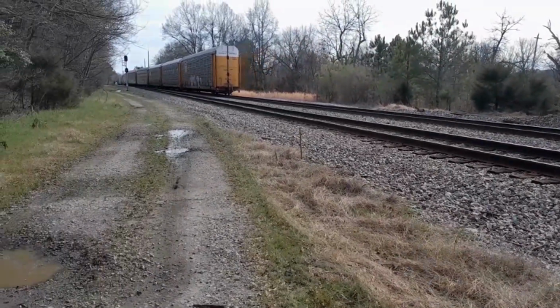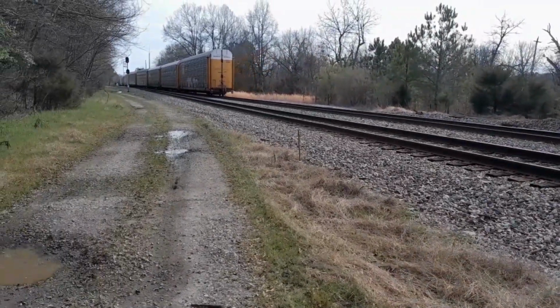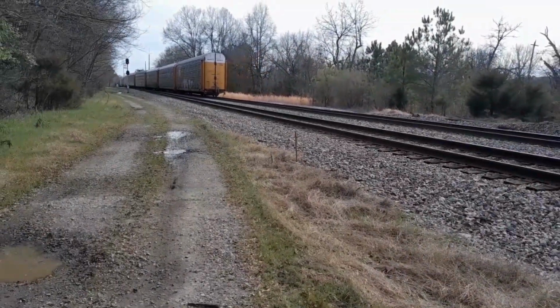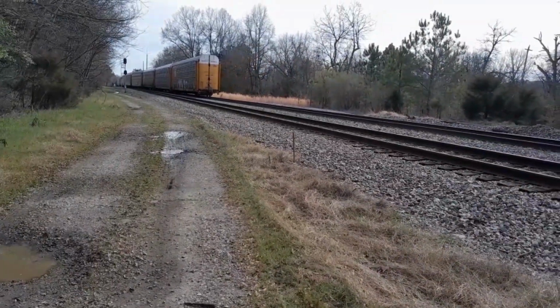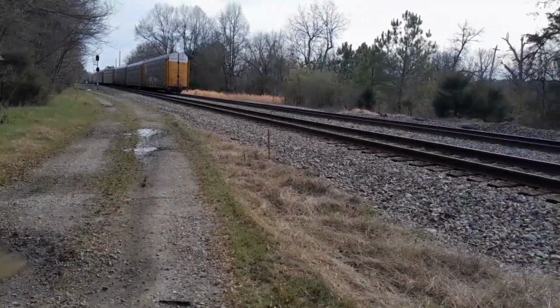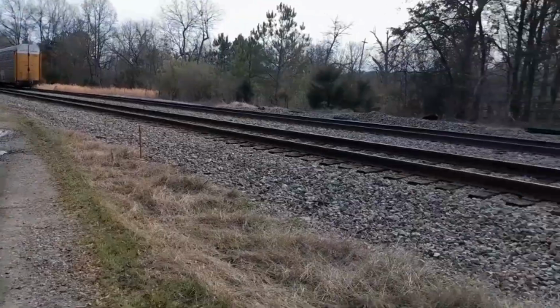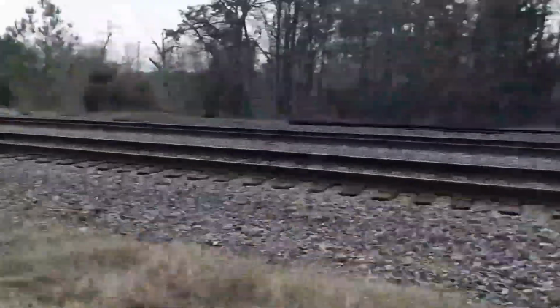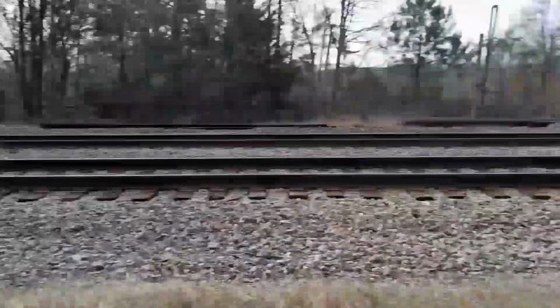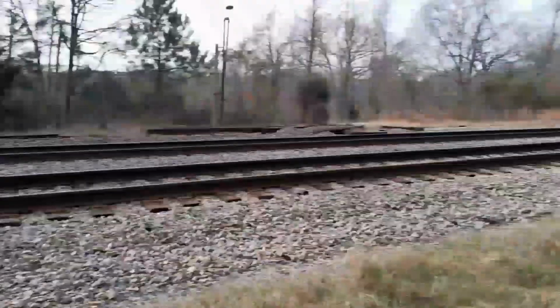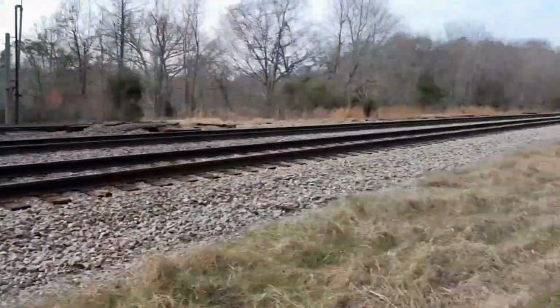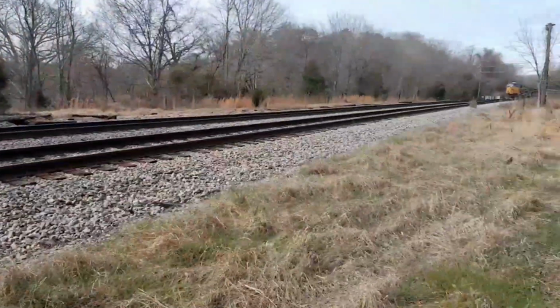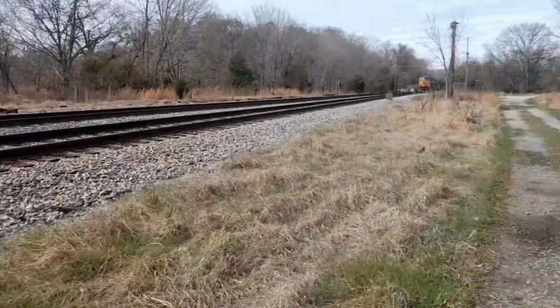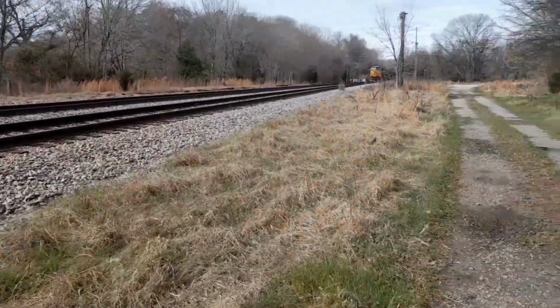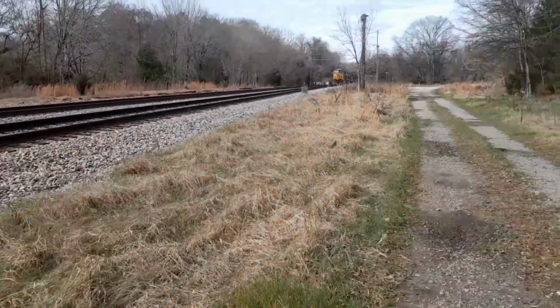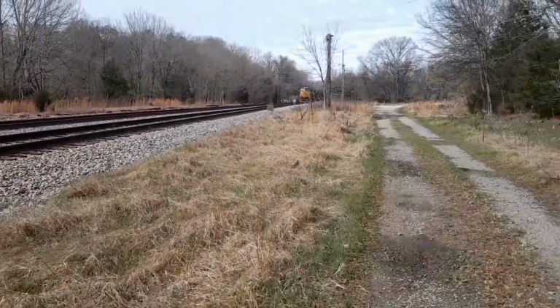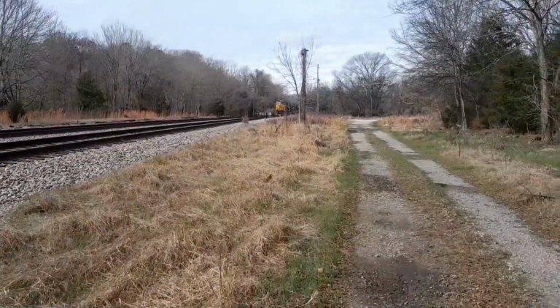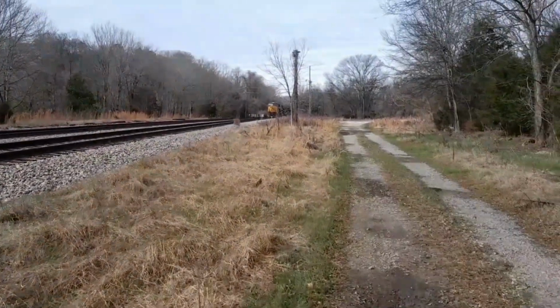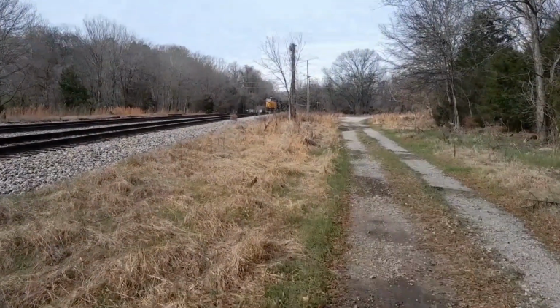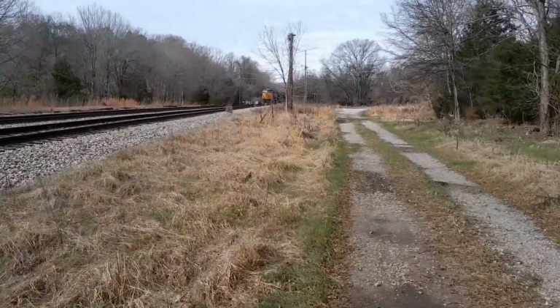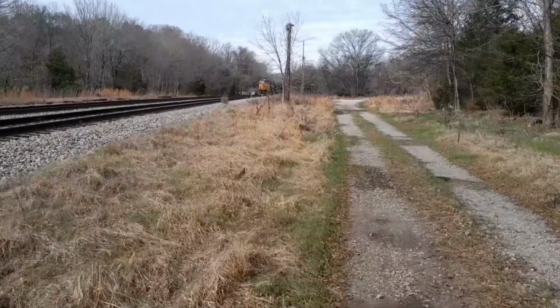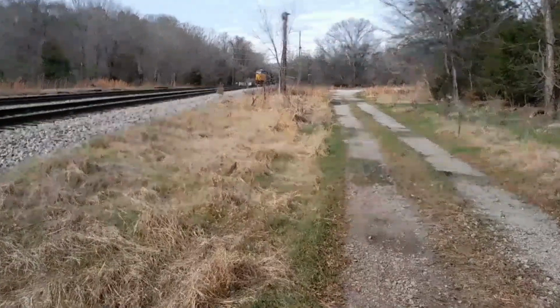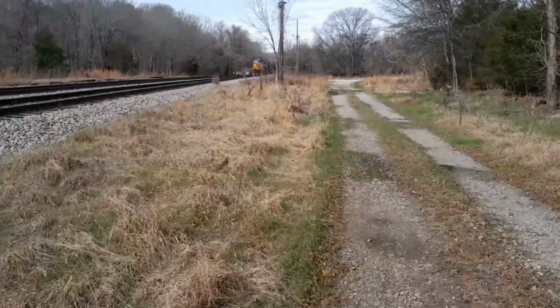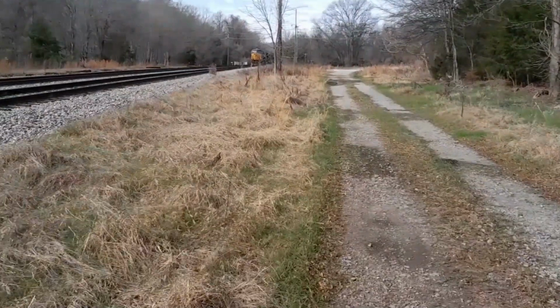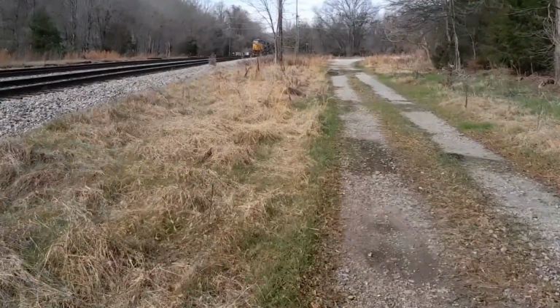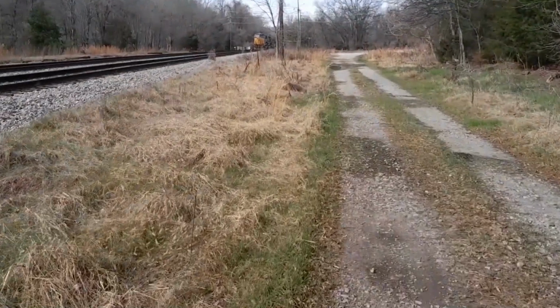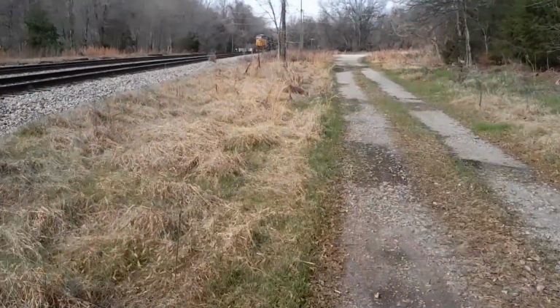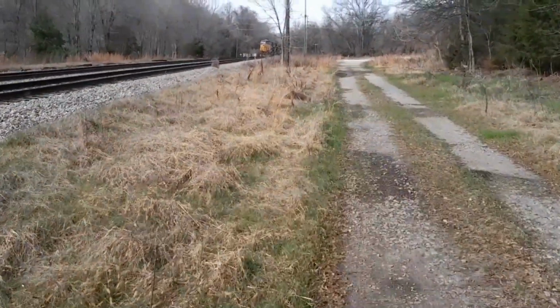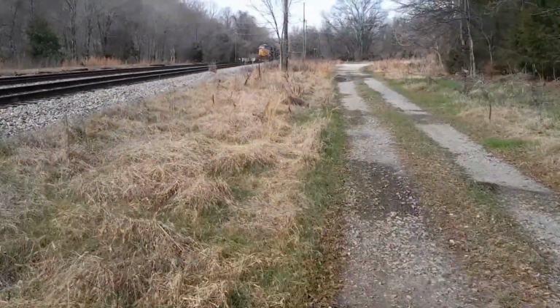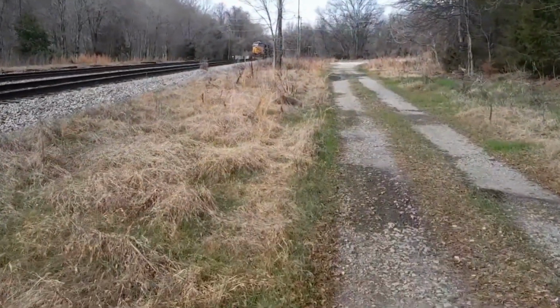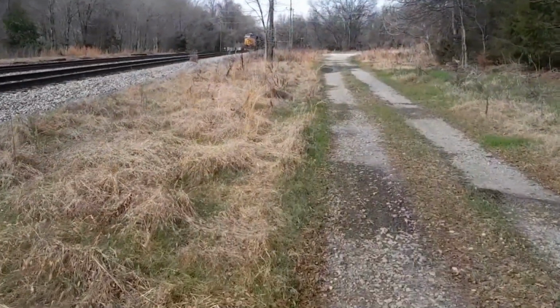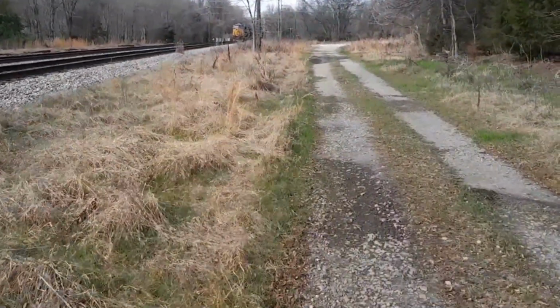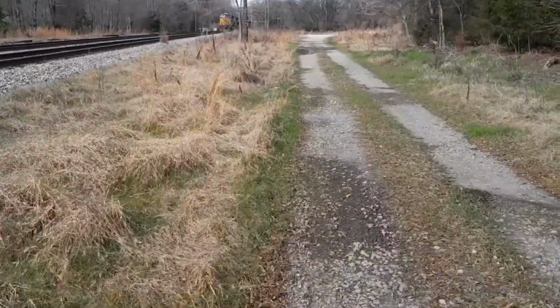All right, I hope y'all enjoyed that. Now I'm going to walk down there and see what this one is. All right, thank you. I'm going to shut it off for now until I get down there.